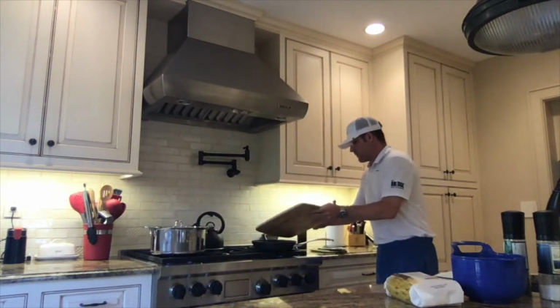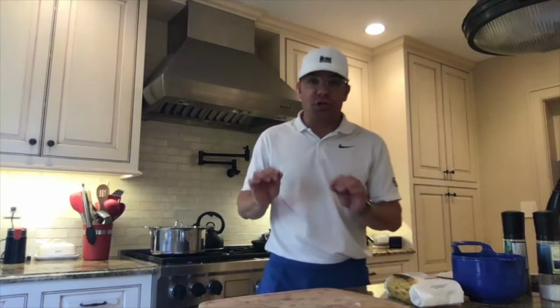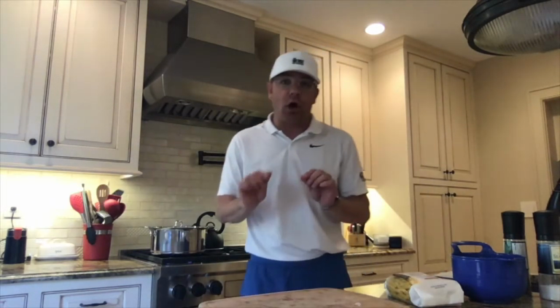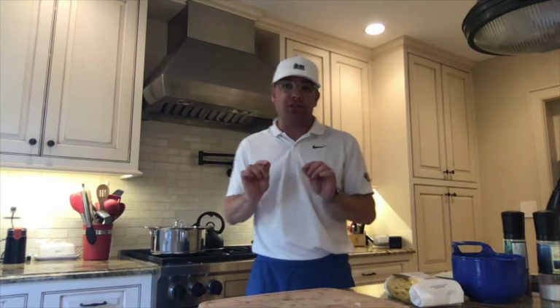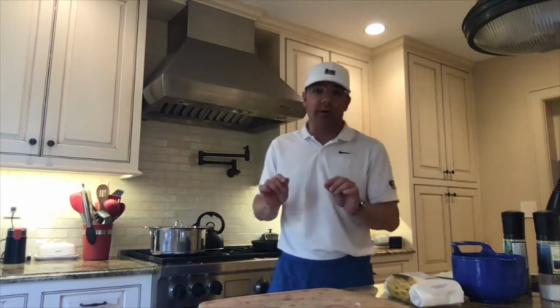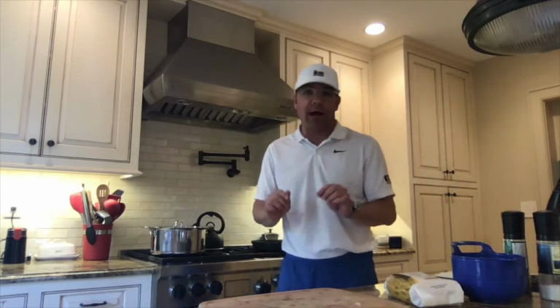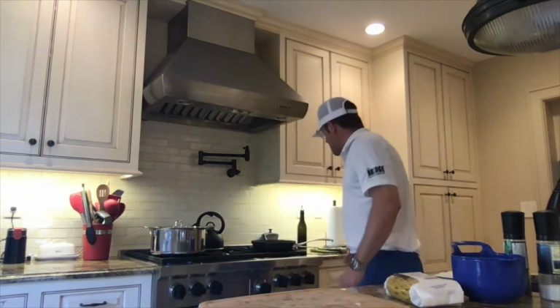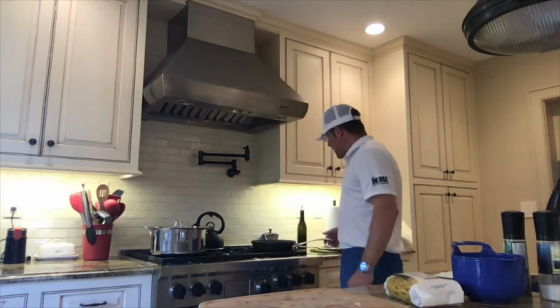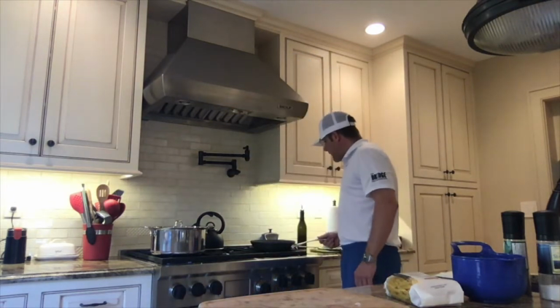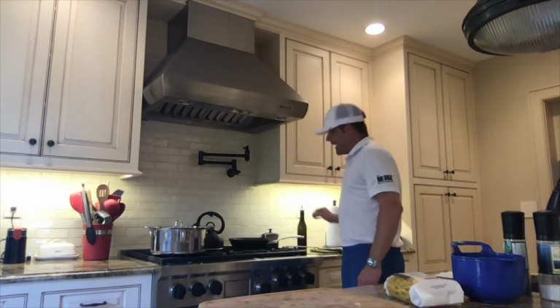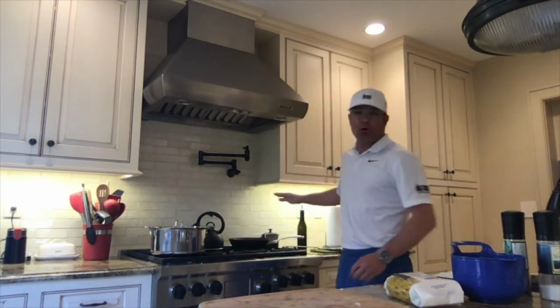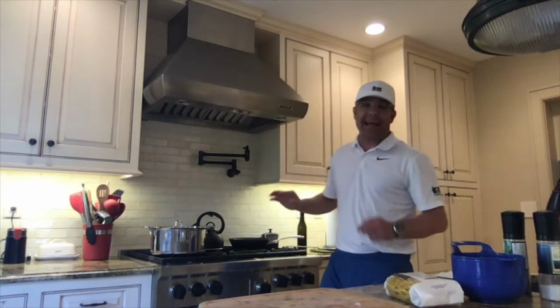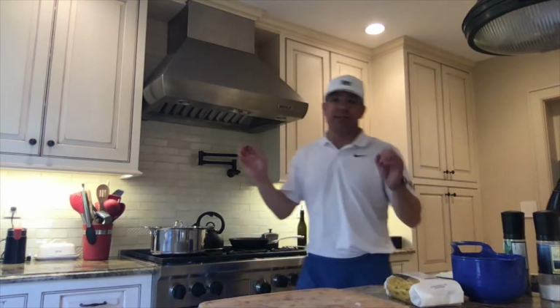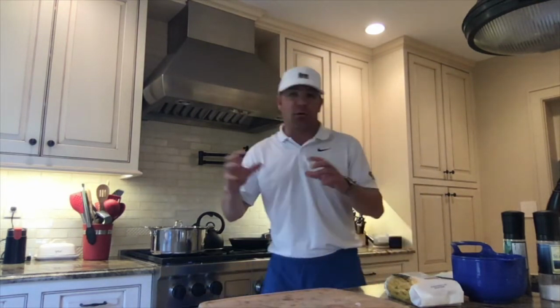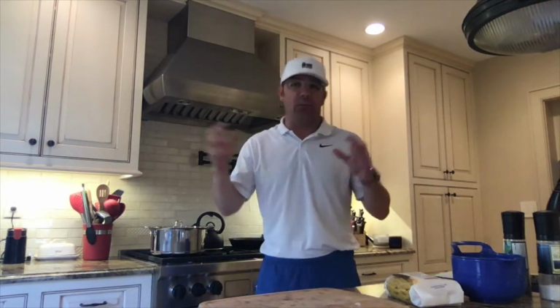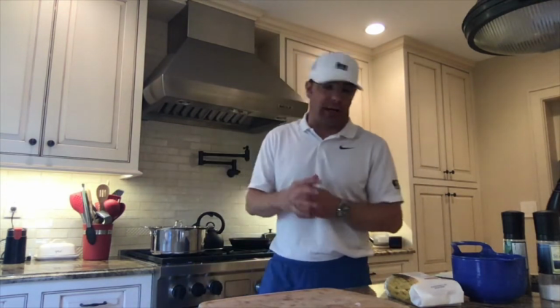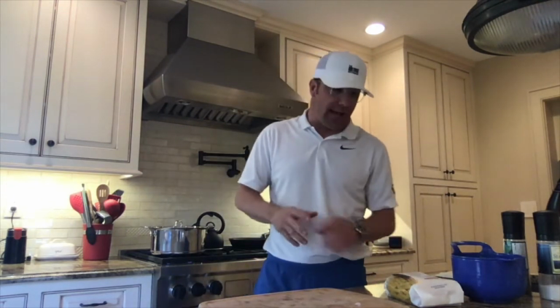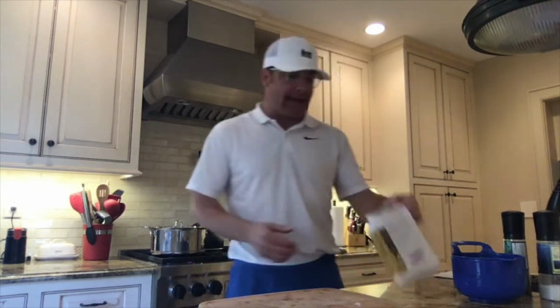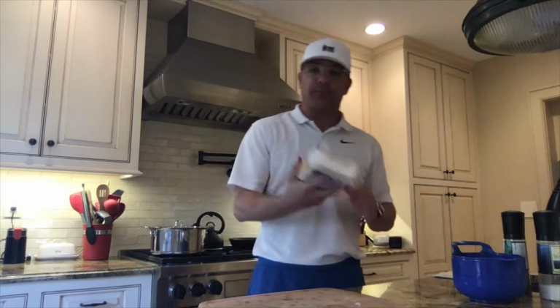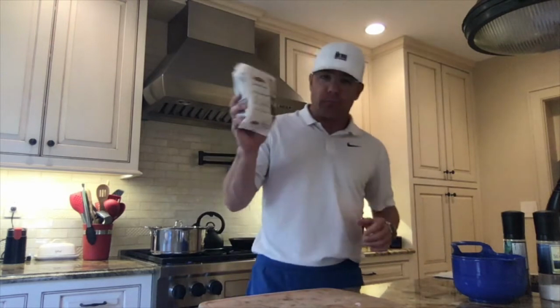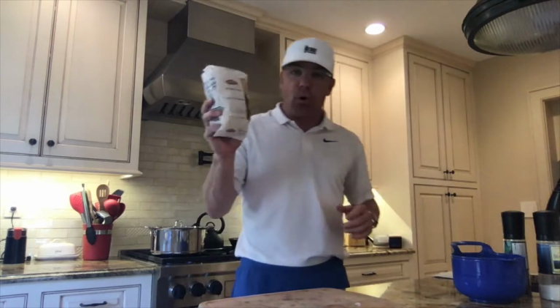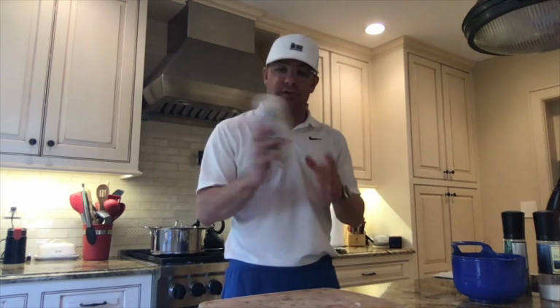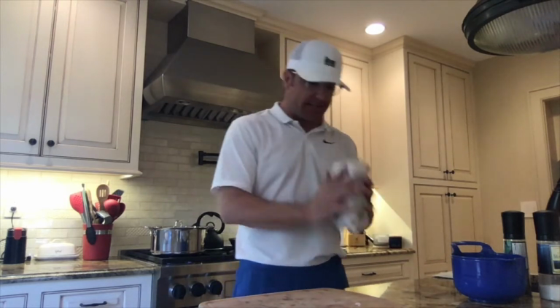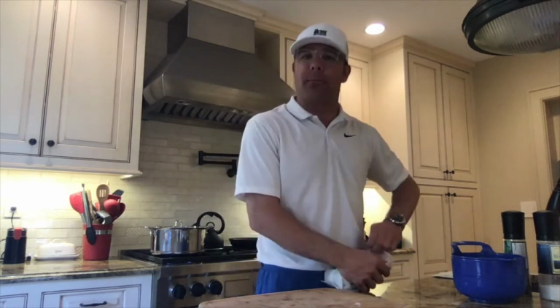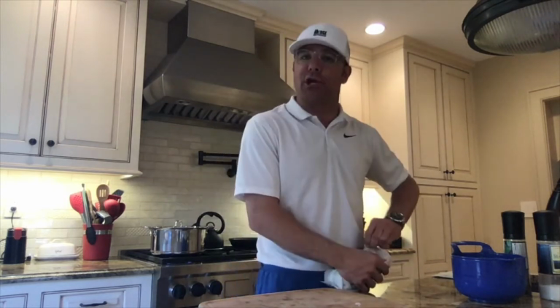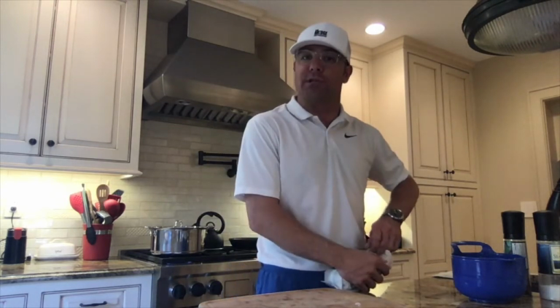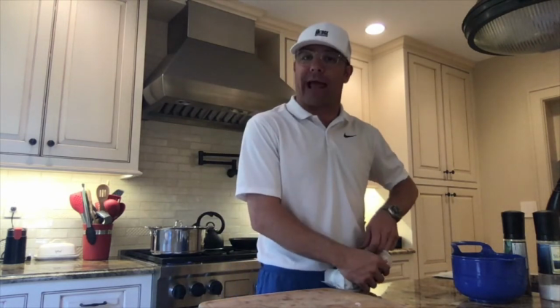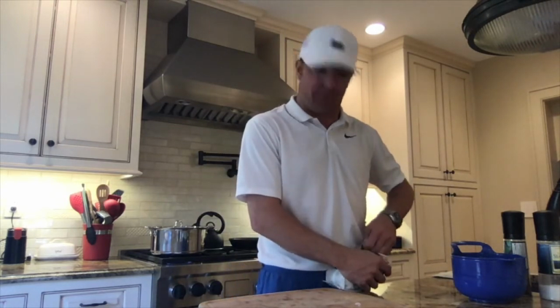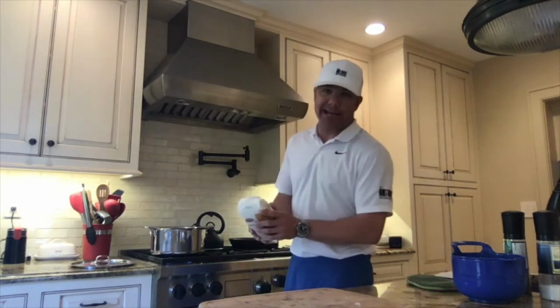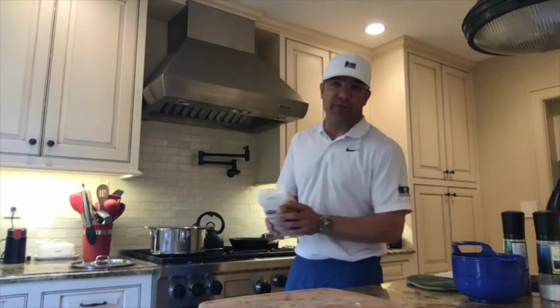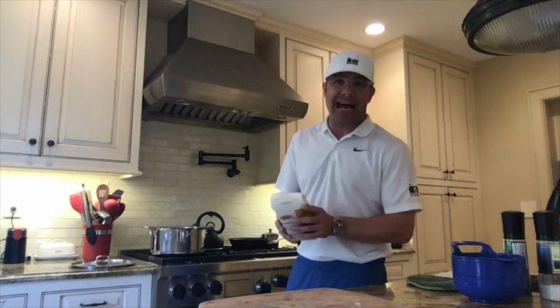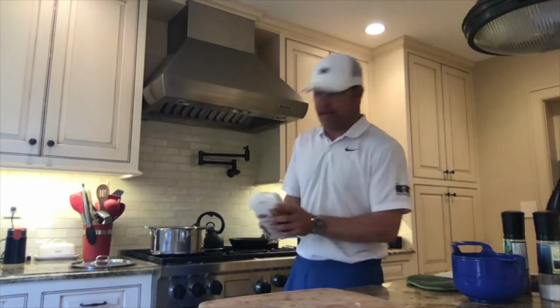Once your garlic is golden brown, just turn it off and remove it — the residual heat will cook it the rest. Now we're going to use this; I'm only going to use about half of it. Right in here for nine minutes.